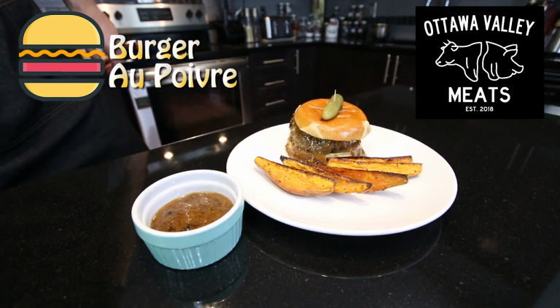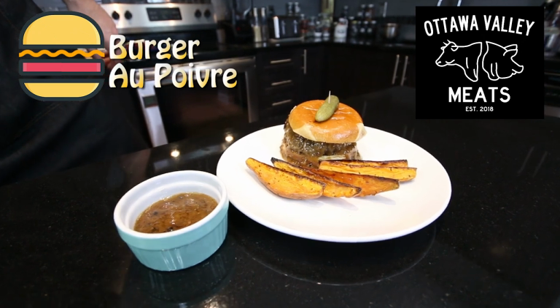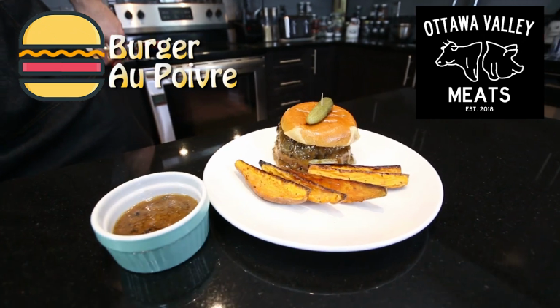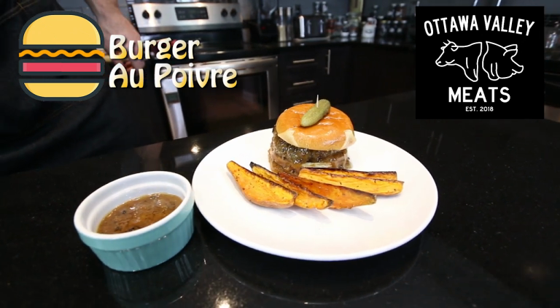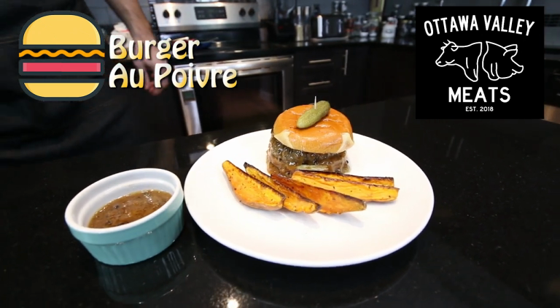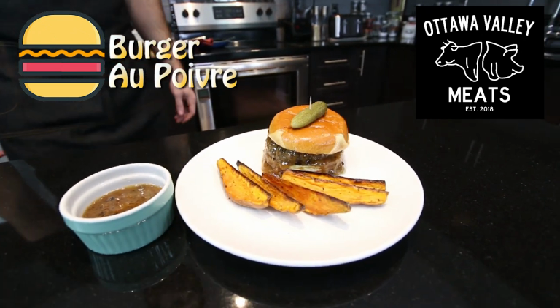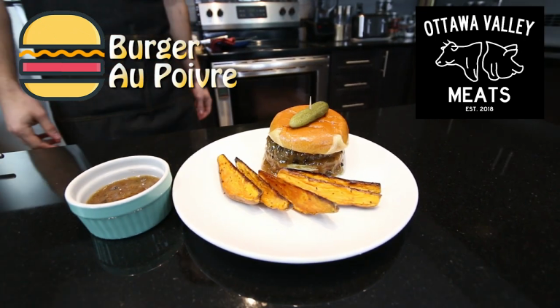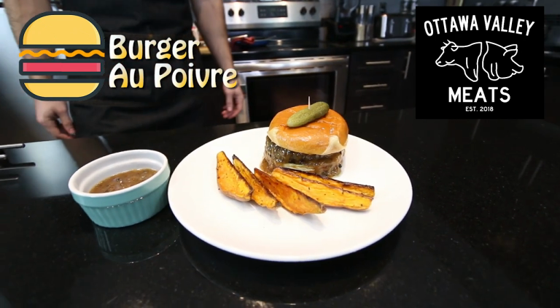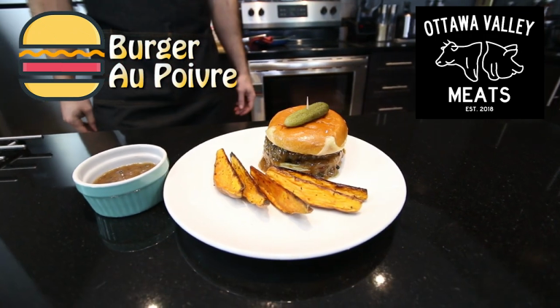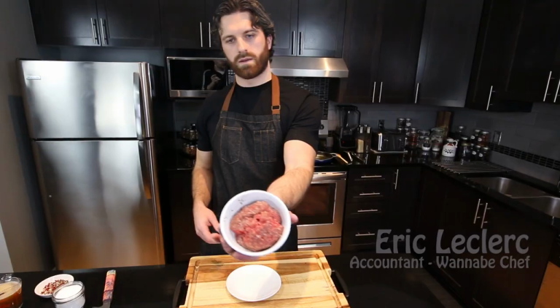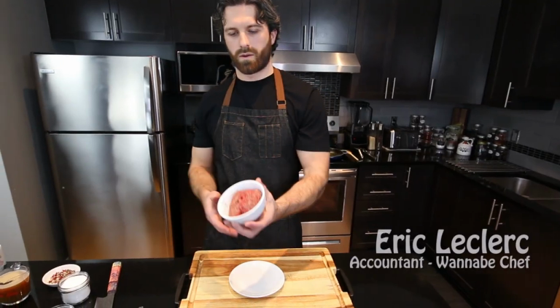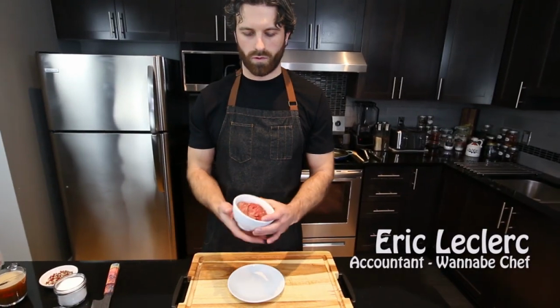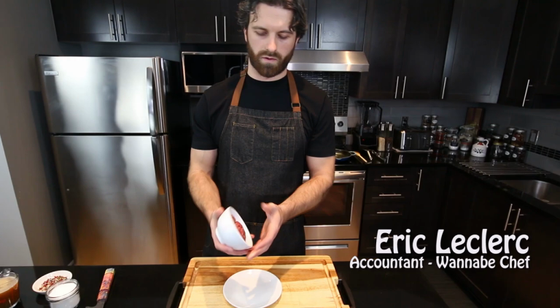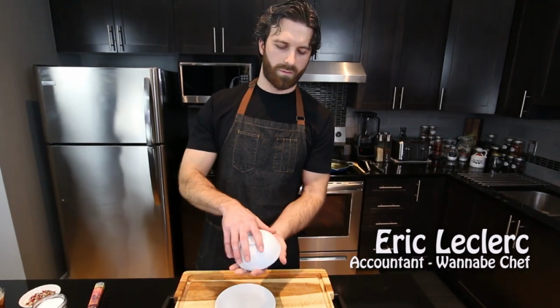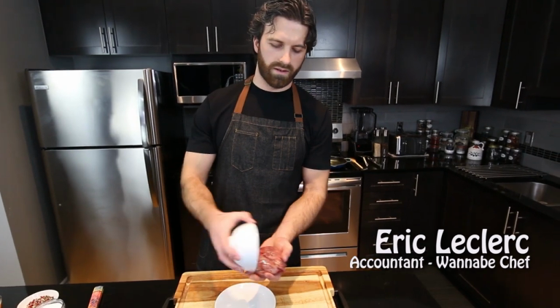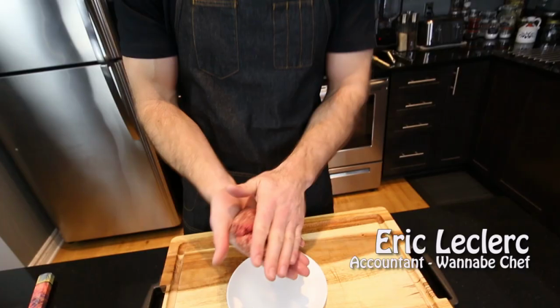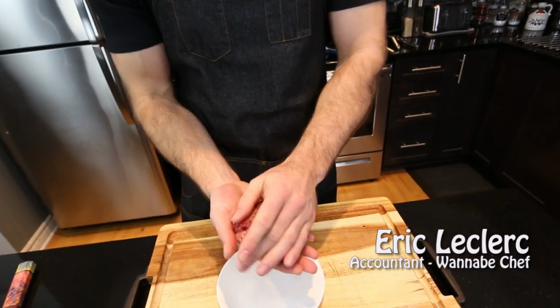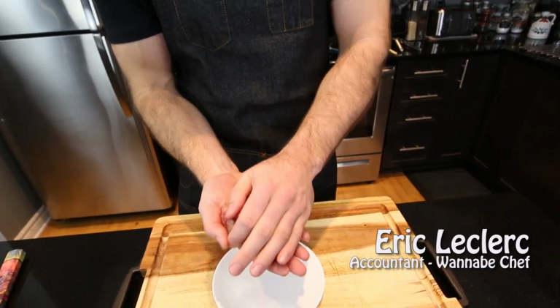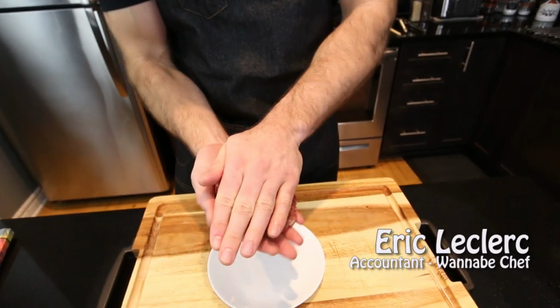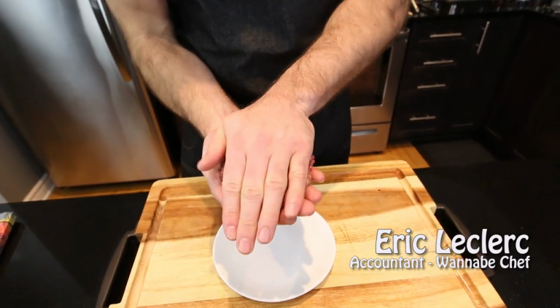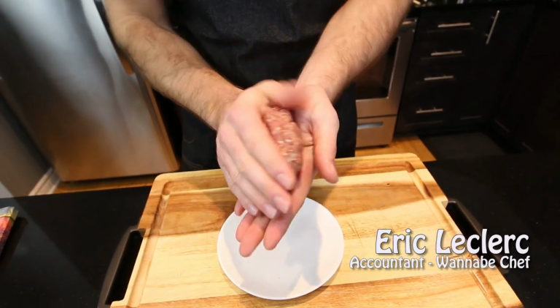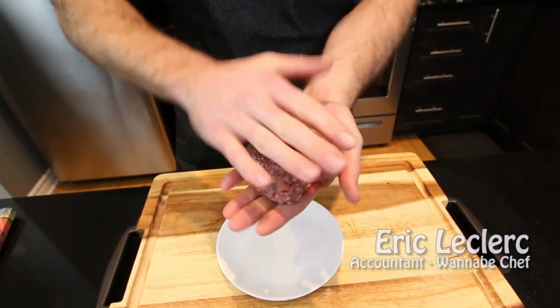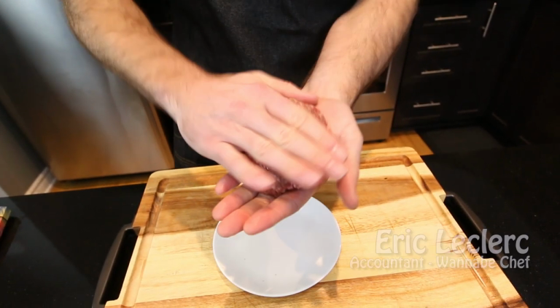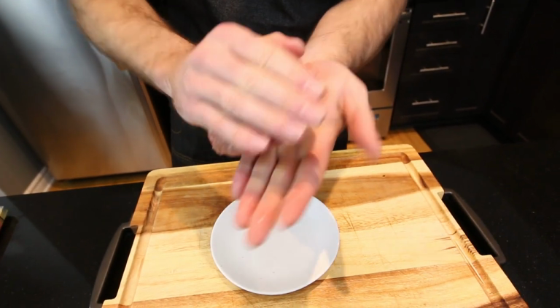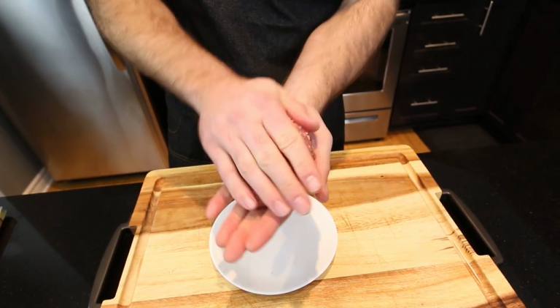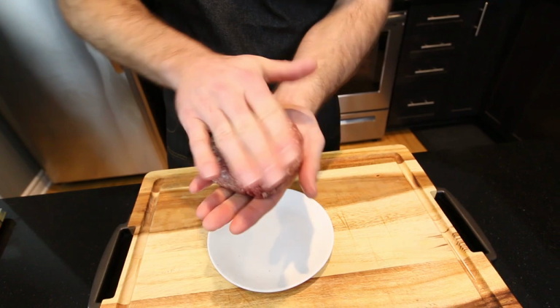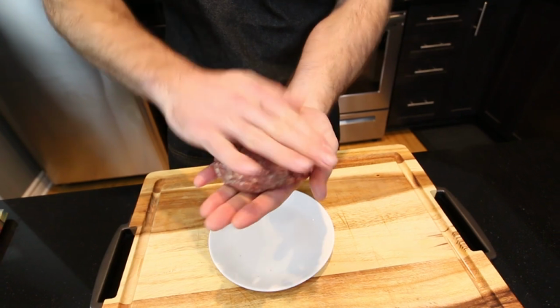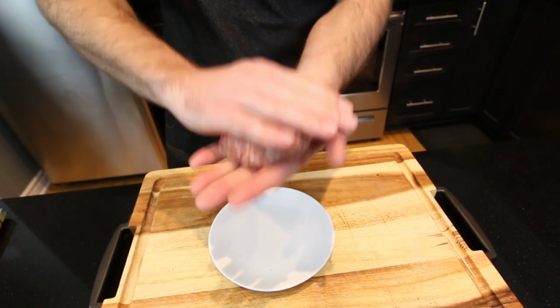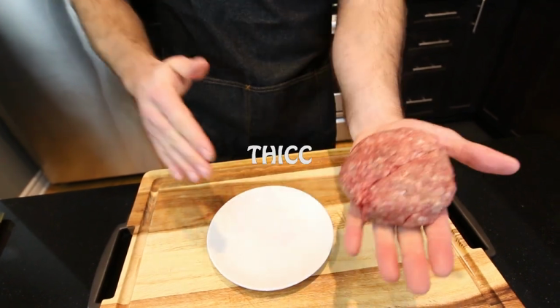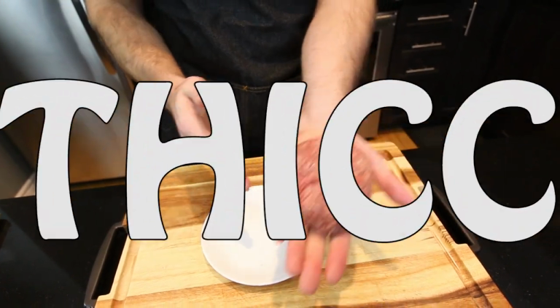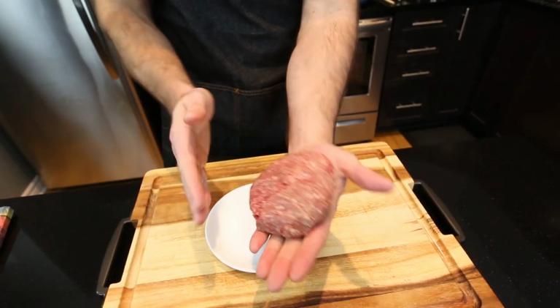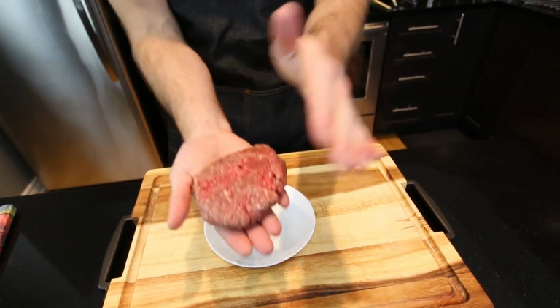Today we're making a burger with the Ottawa Valley Meats MasterChef competition. We're using Wagyu ground beef and we're just going to form our patty. It's about a half pound and this is a thick burger, thick with two C's as the kids say.